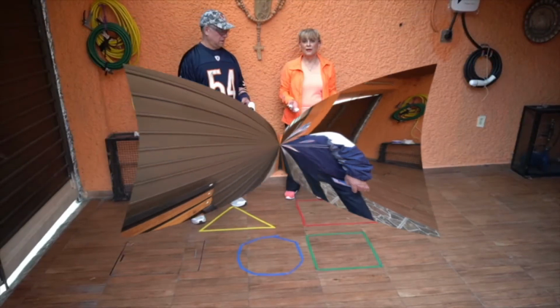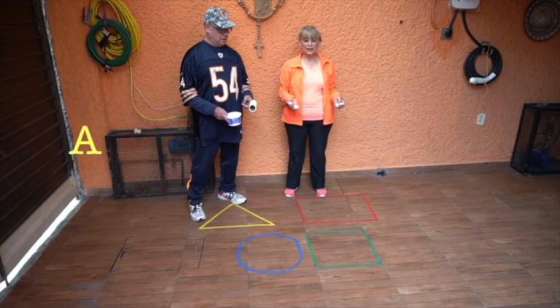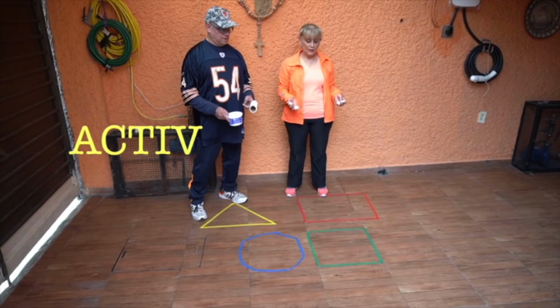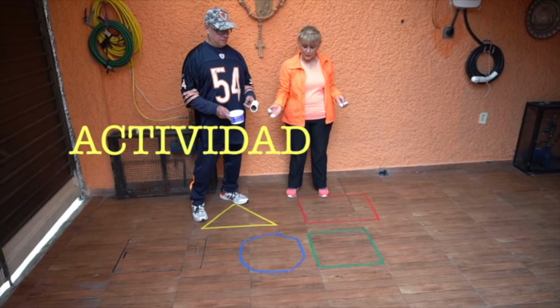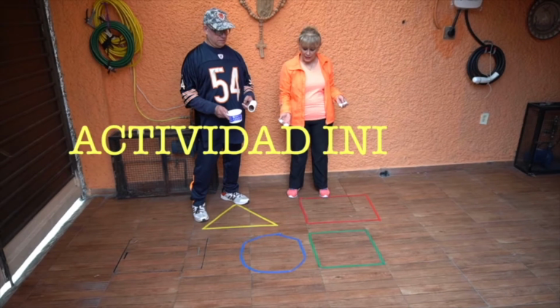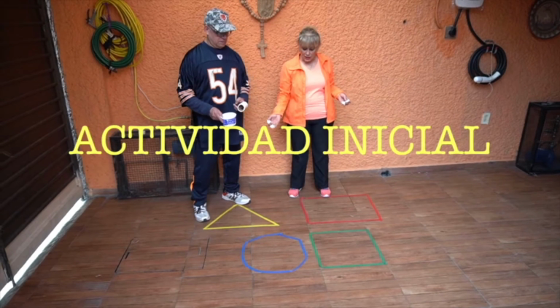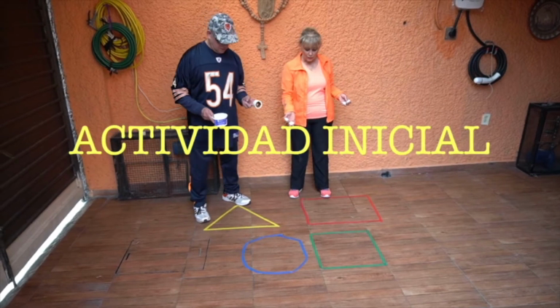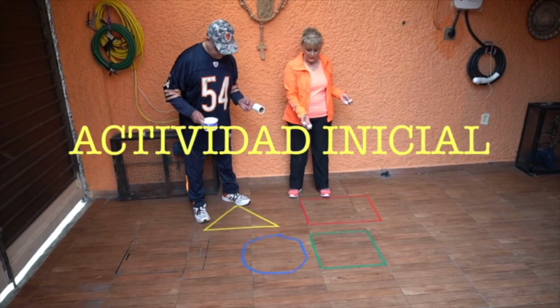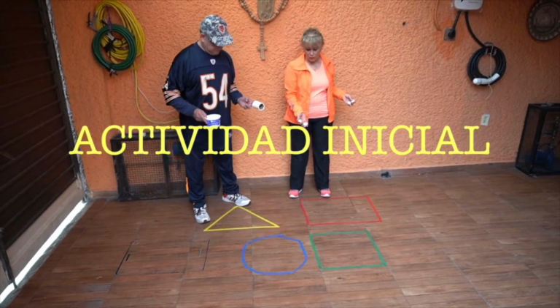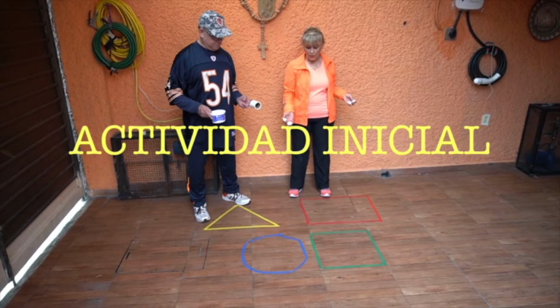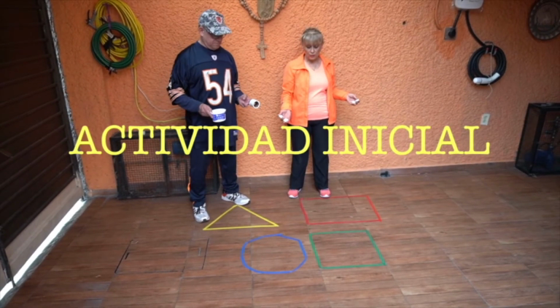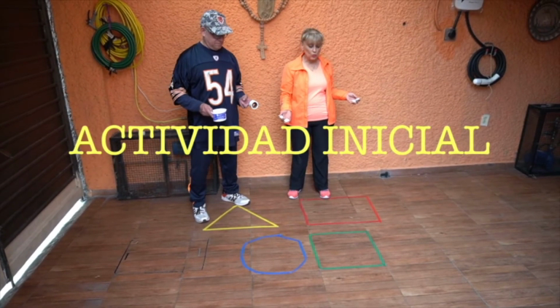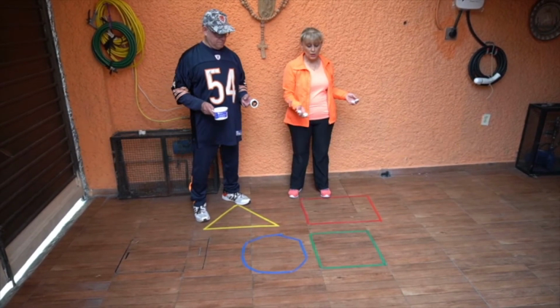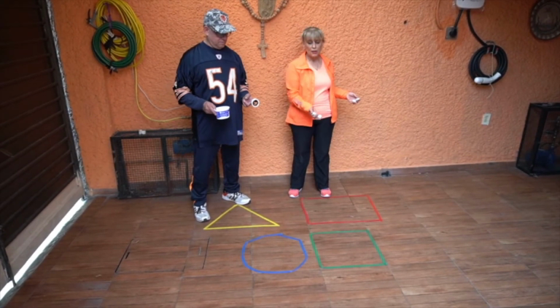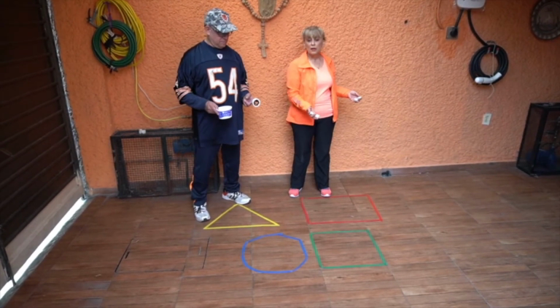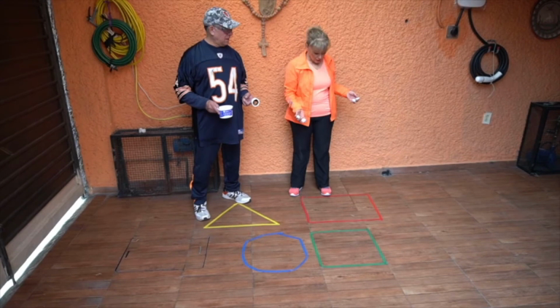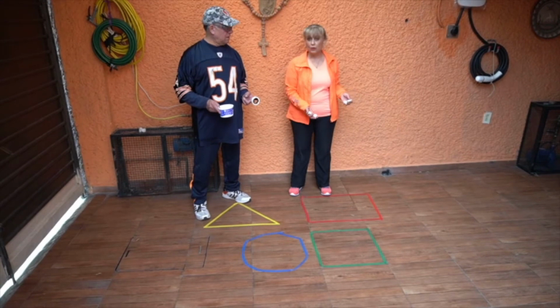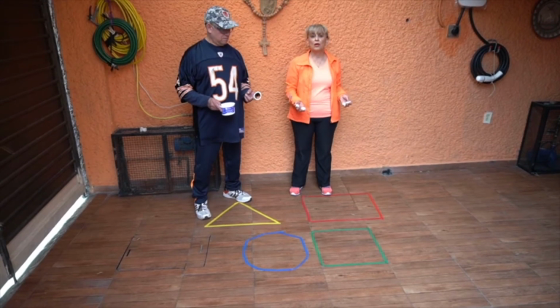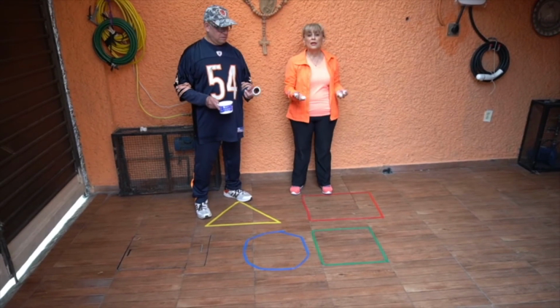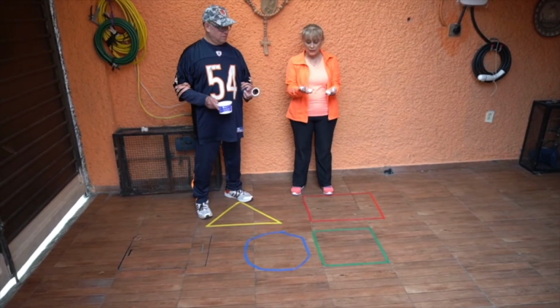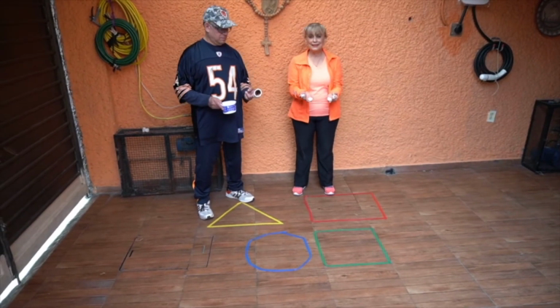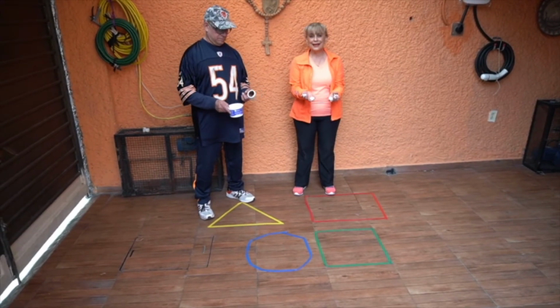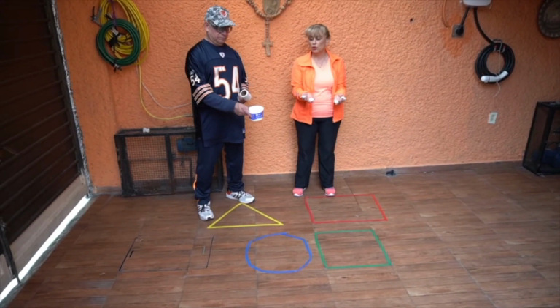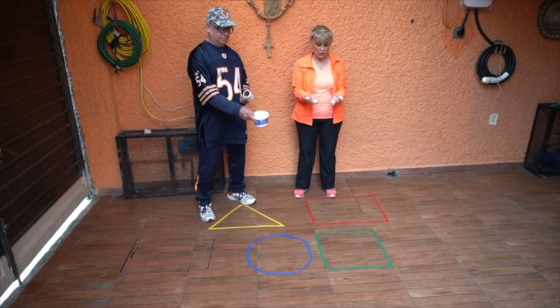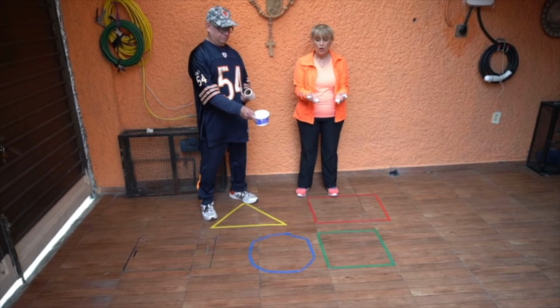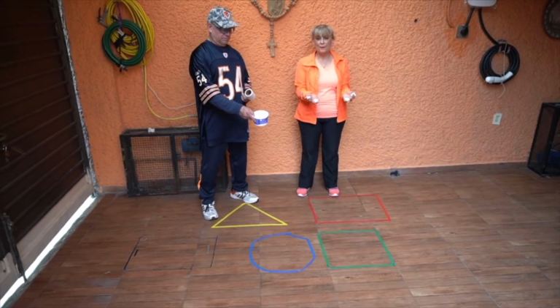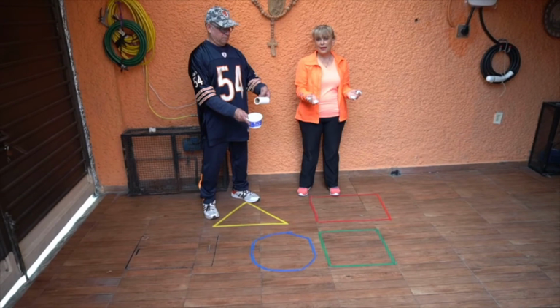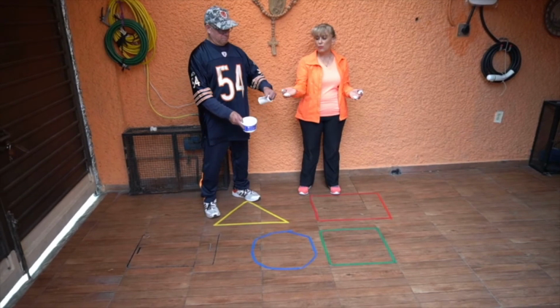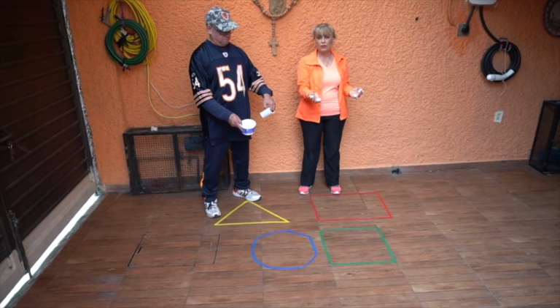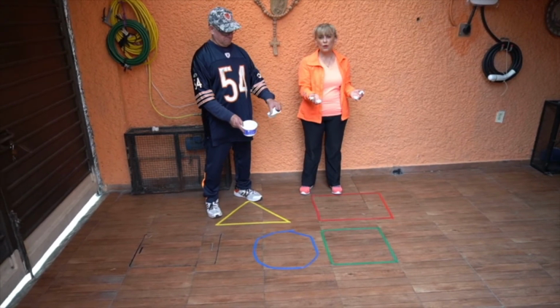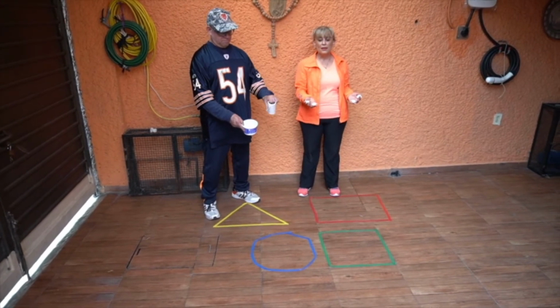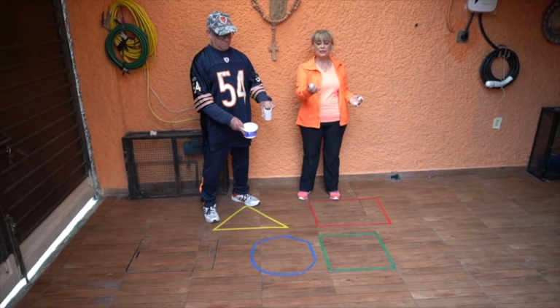En esta actividad vamos a pintar las cuatro figuras: triángulo, cuadrado, círculo y rectángulo. Y vamos a hacer unas tejas o unos tiros con papel del baño mojados en agua. ¿Qué vamos a hacer?